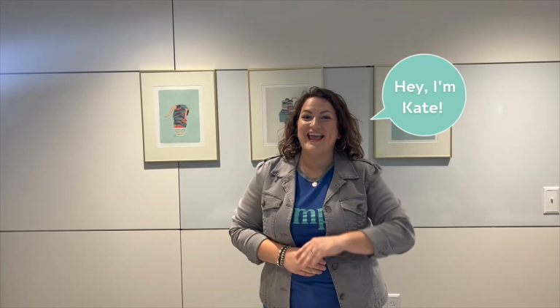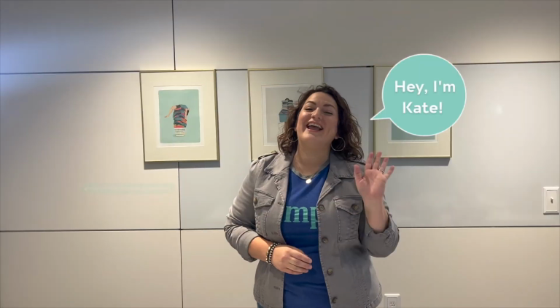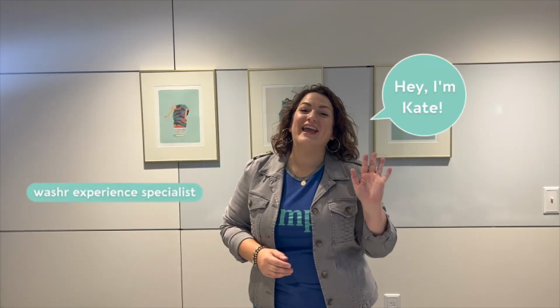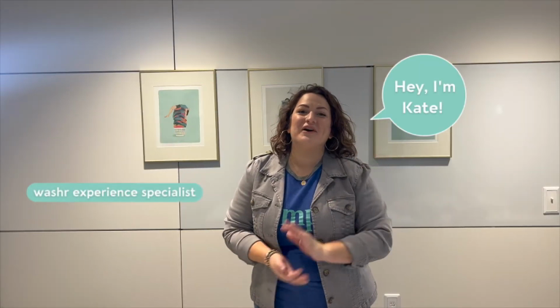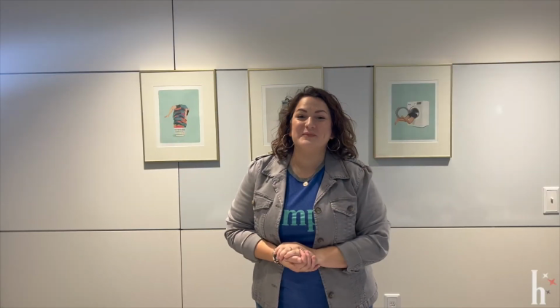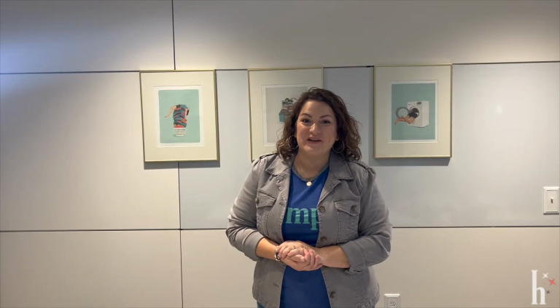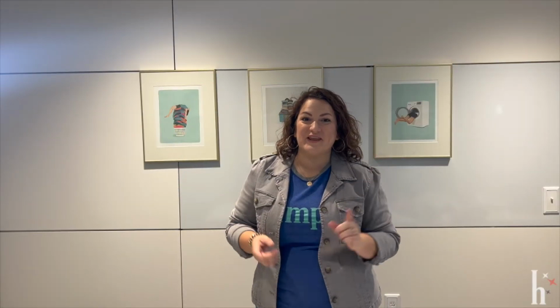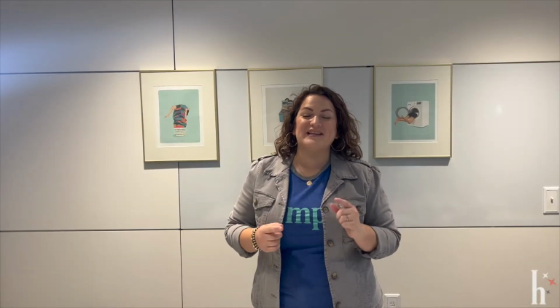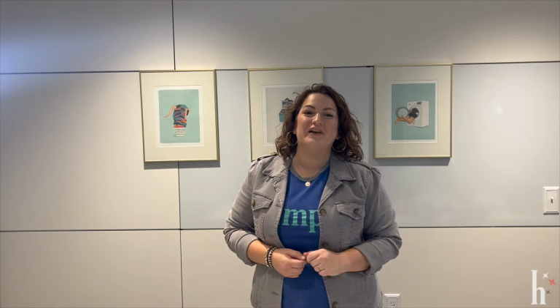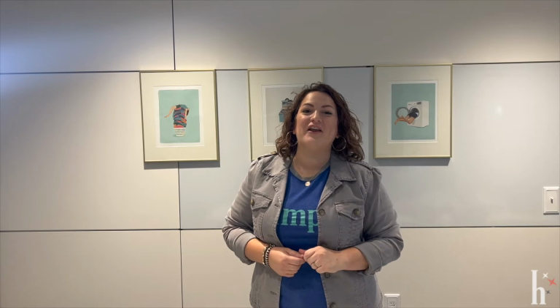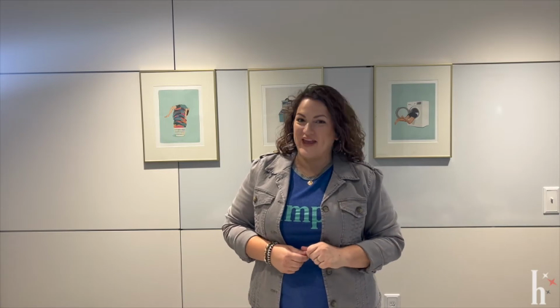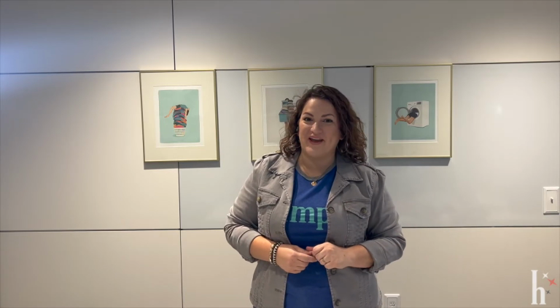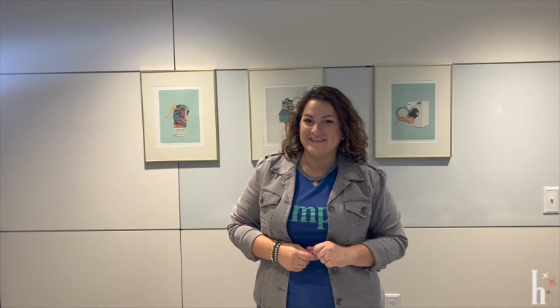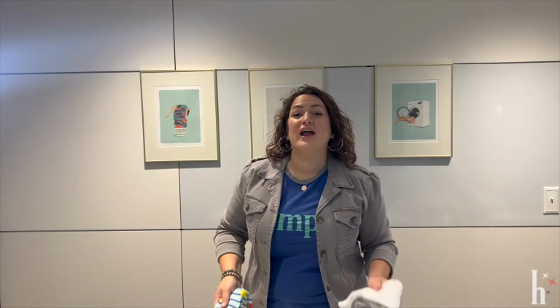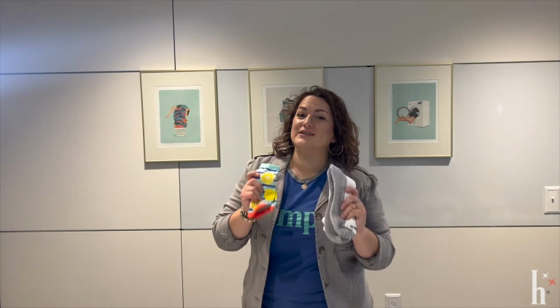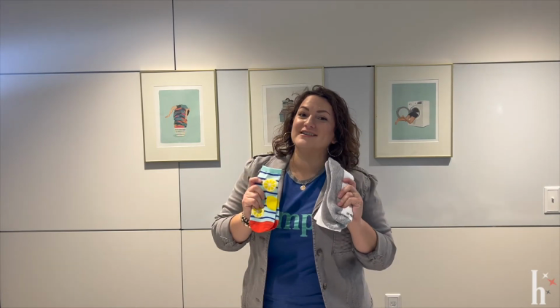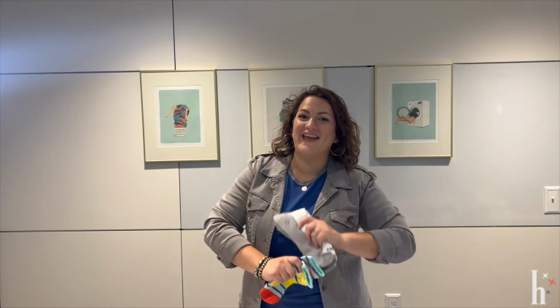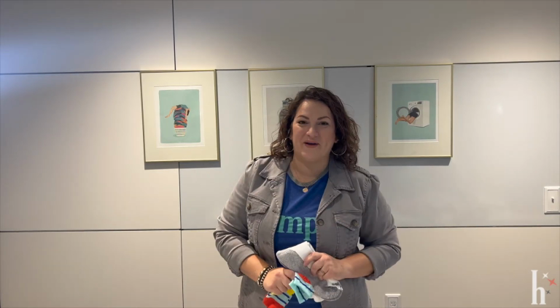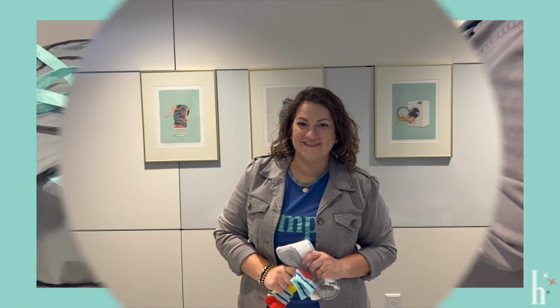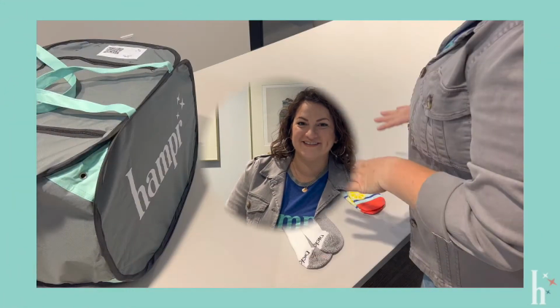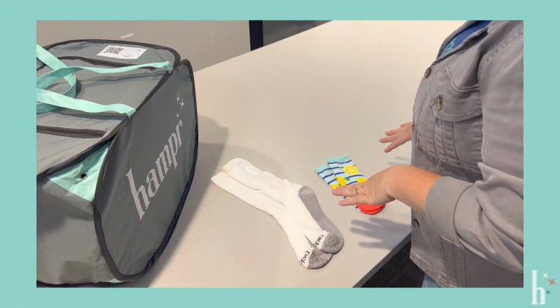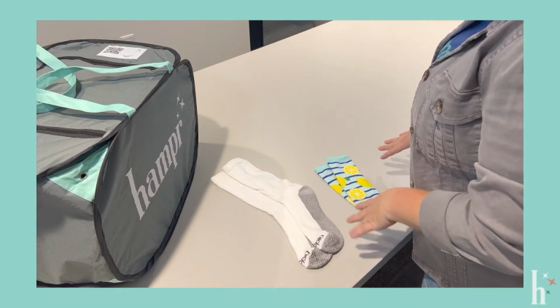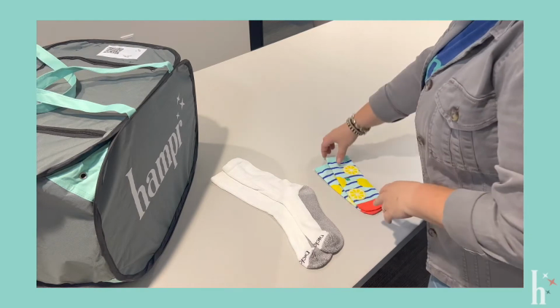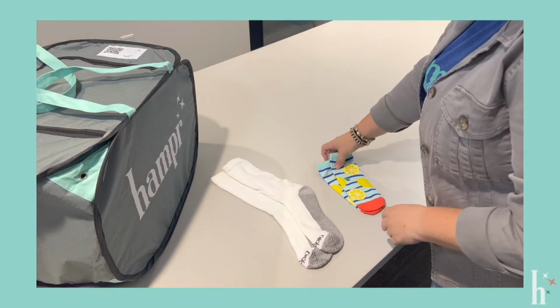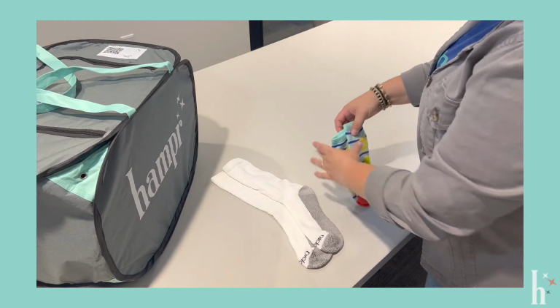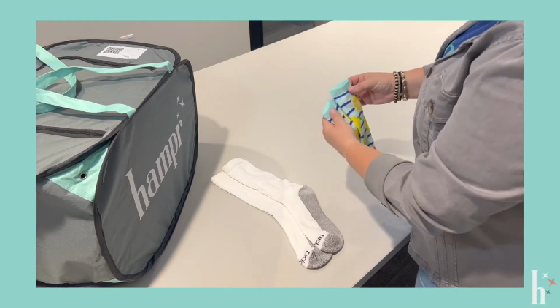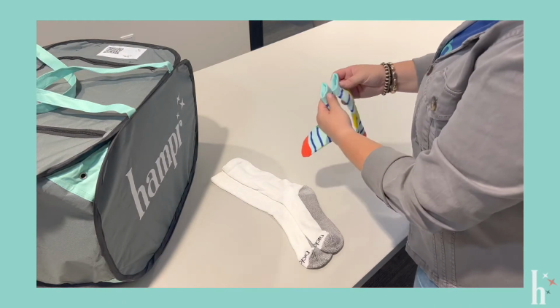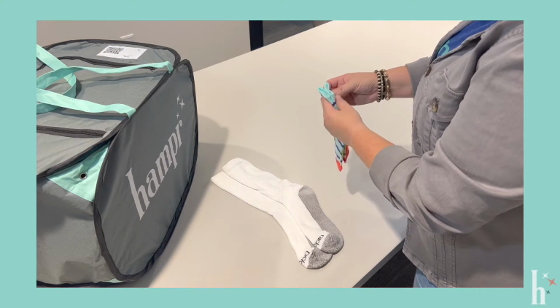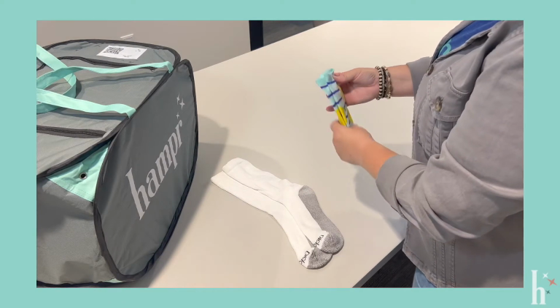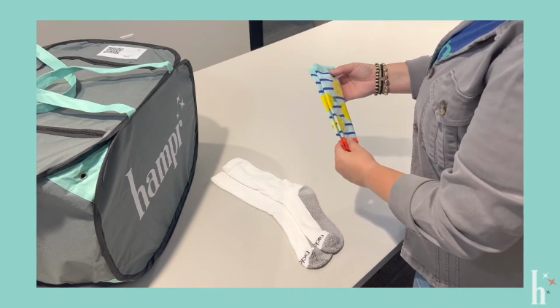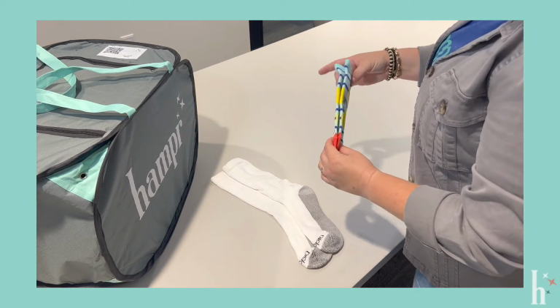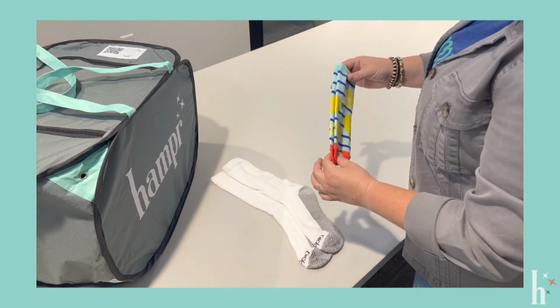Hey, I'm Kate, experience specialist with Hampr, and today we're going to learn how to fold the Hampr way. We're going to learn how to fold socks the Hampr way. When folding socks, you're going to pair like socks together.